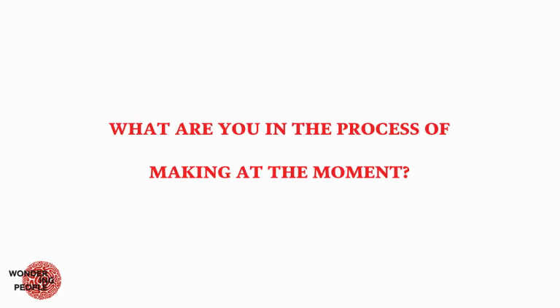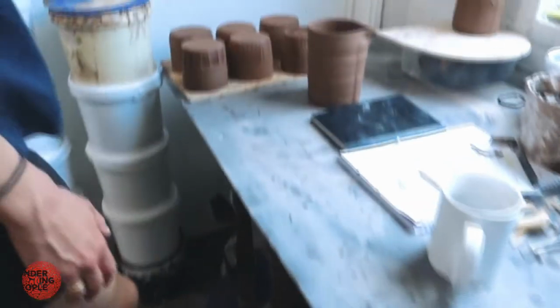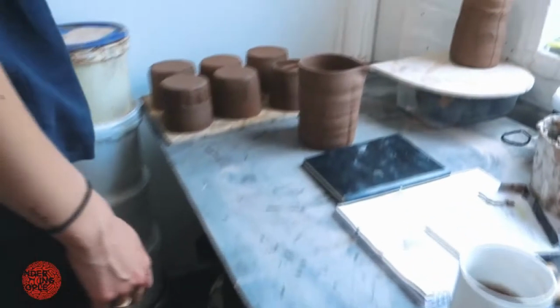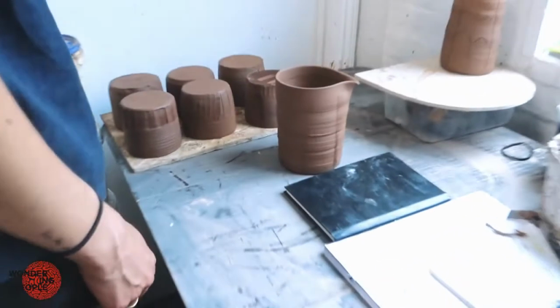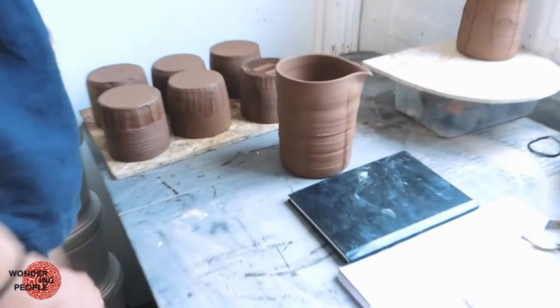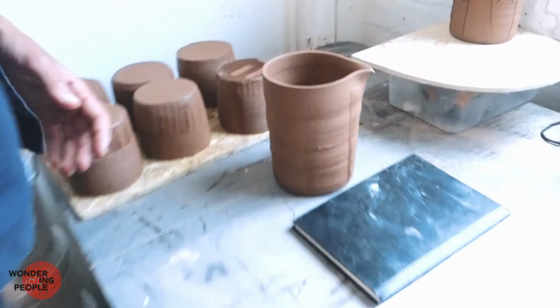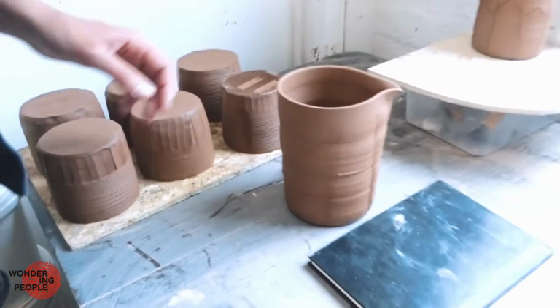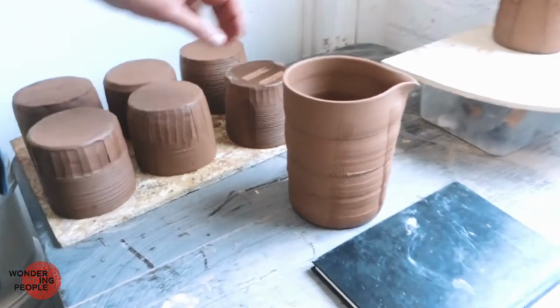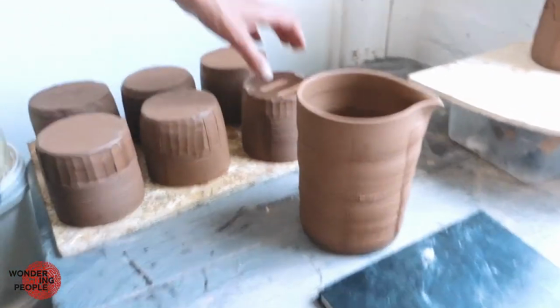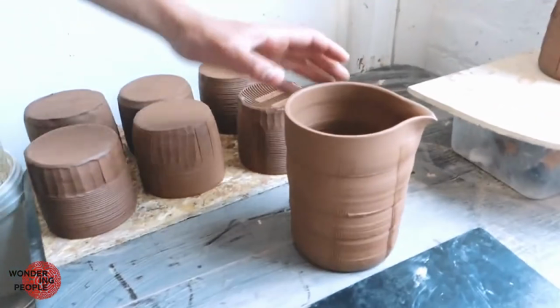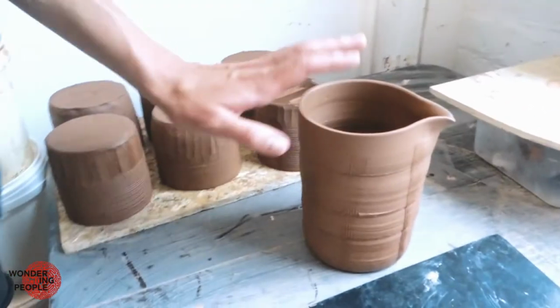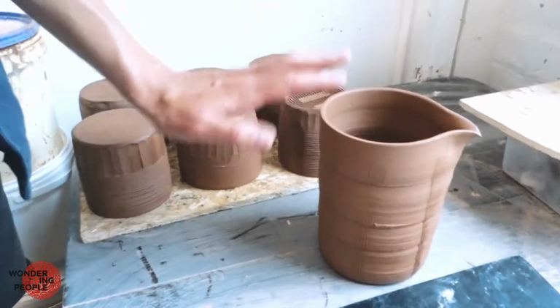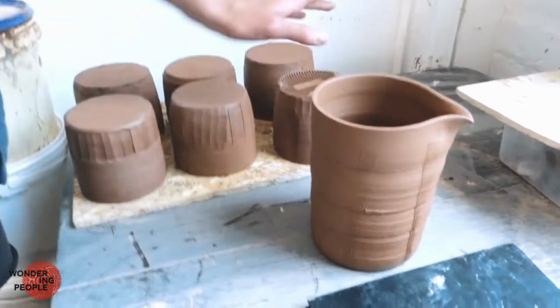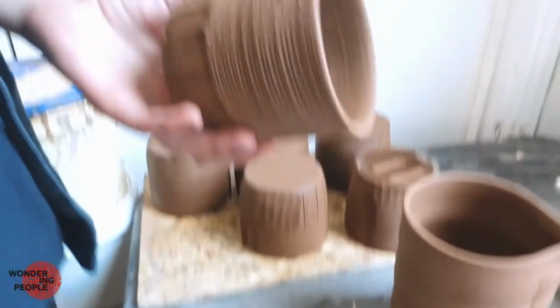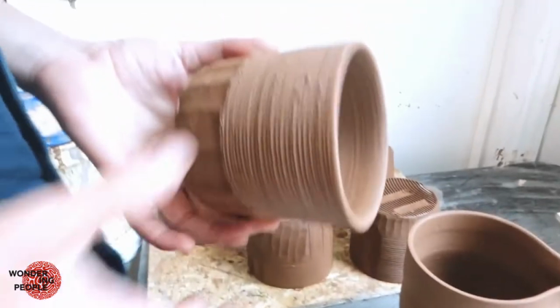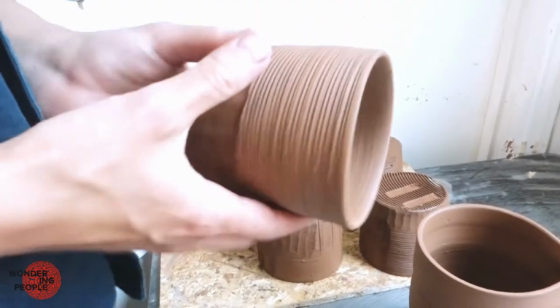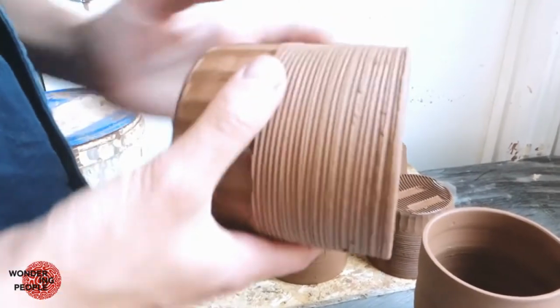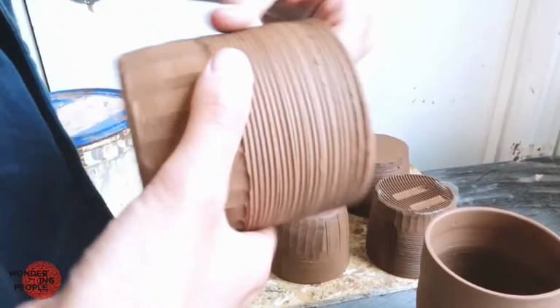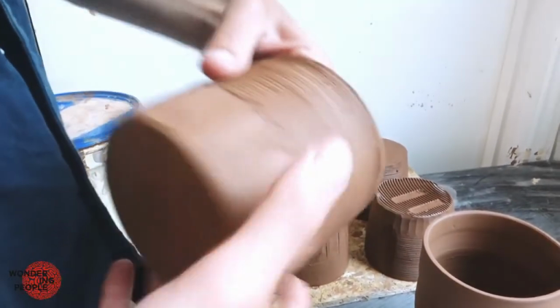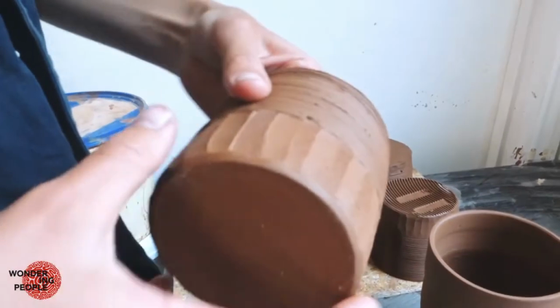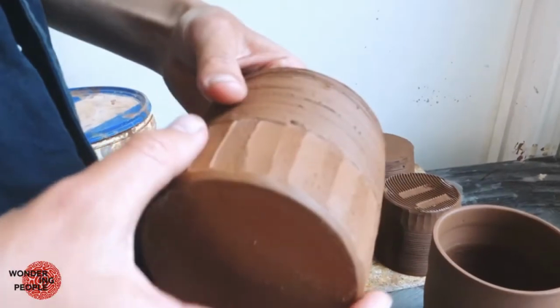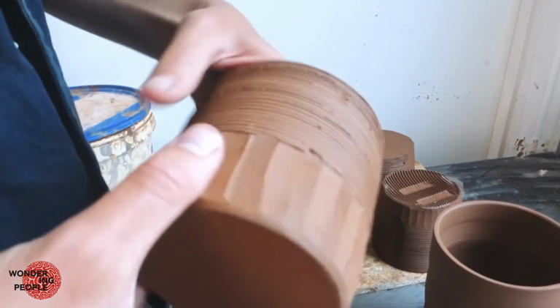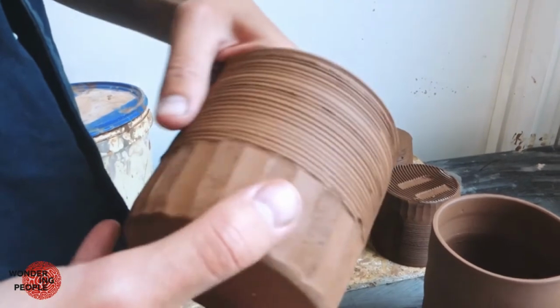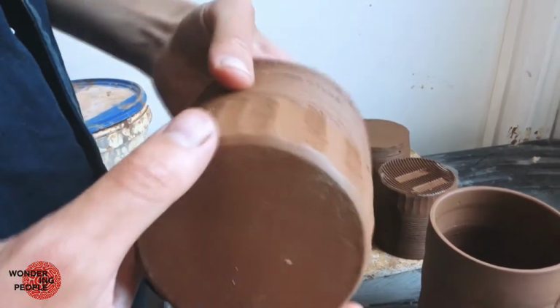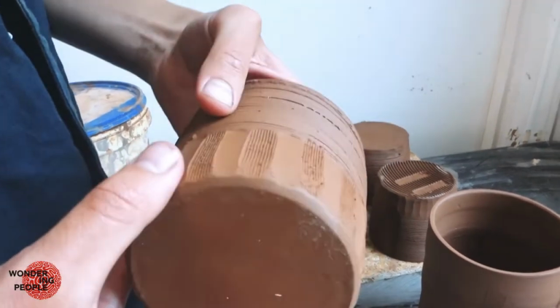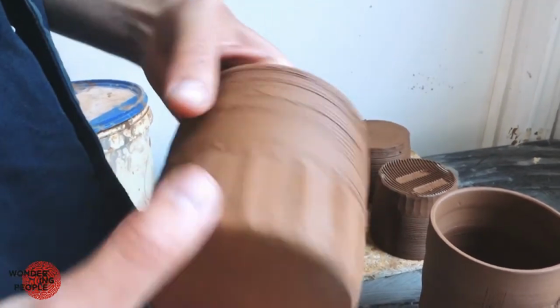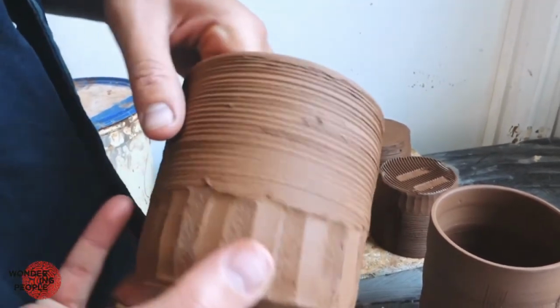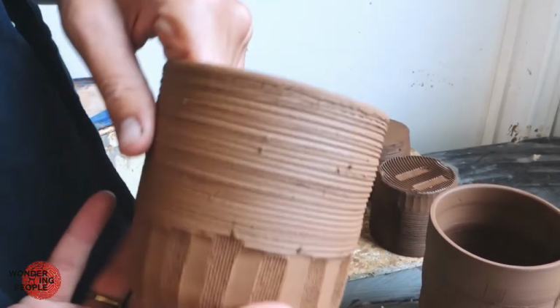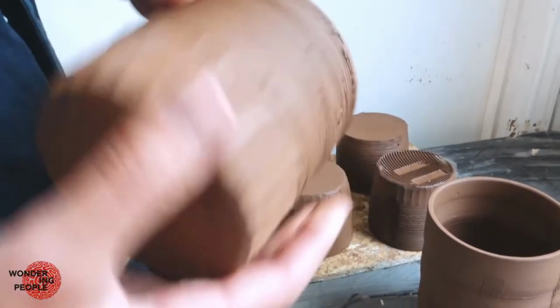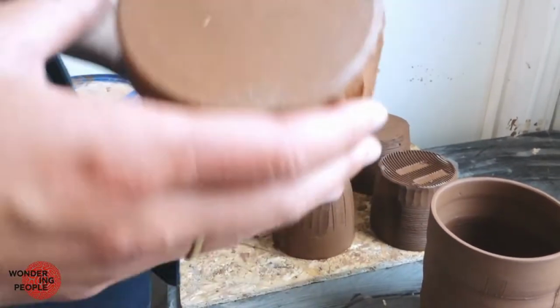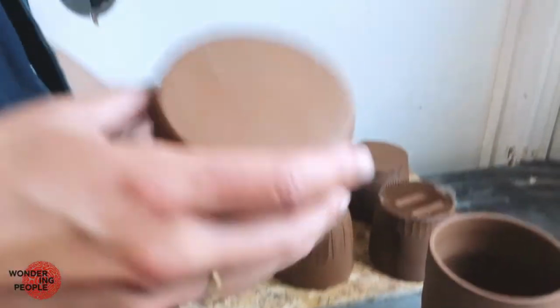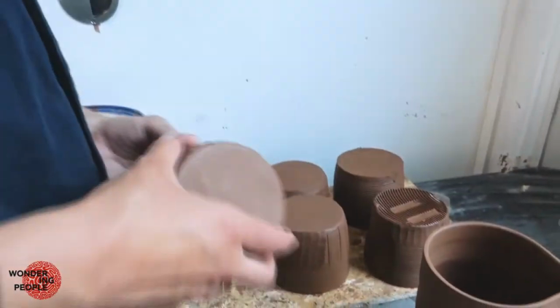These are some pots that I threw a few days ago which are drying. I tend to do a lot of carving and working into the clay when they are at a leather hard stage, like you can see here.